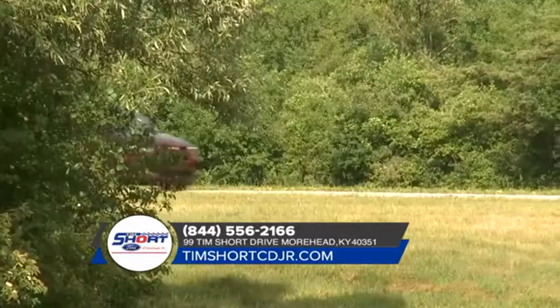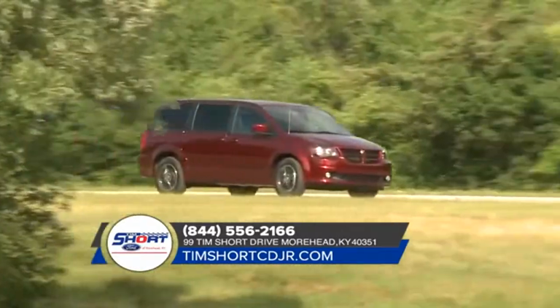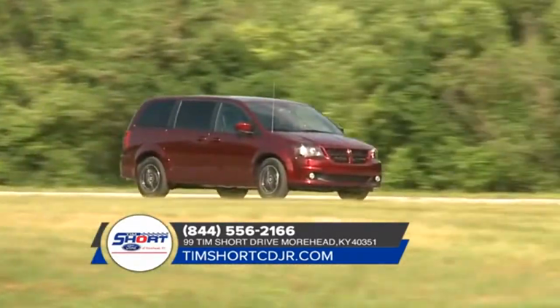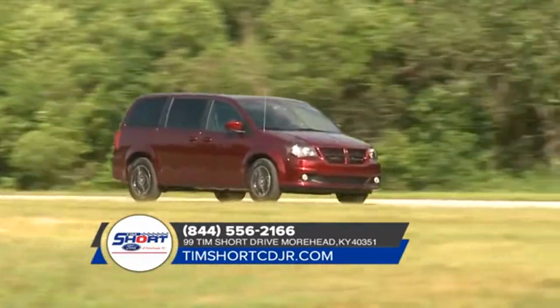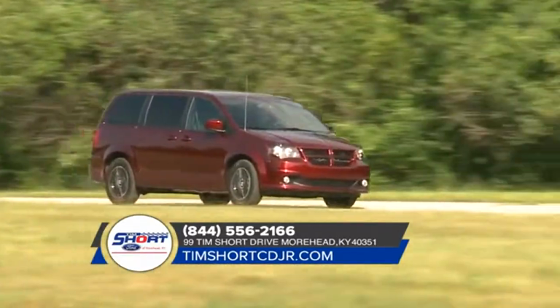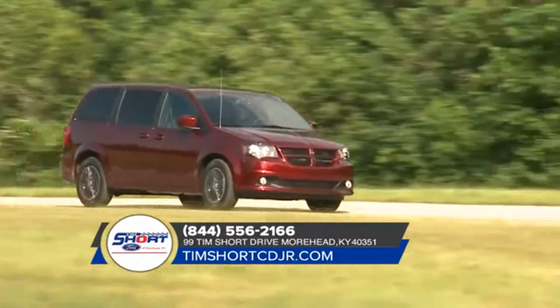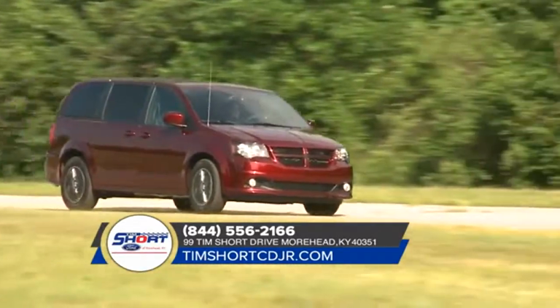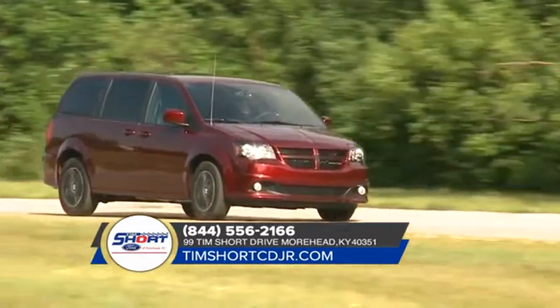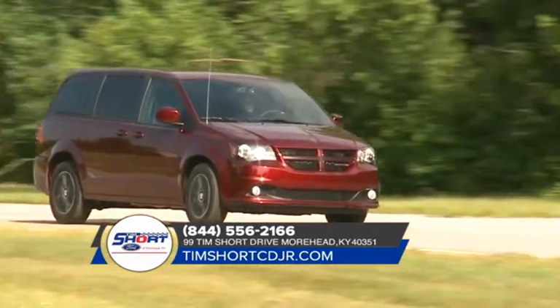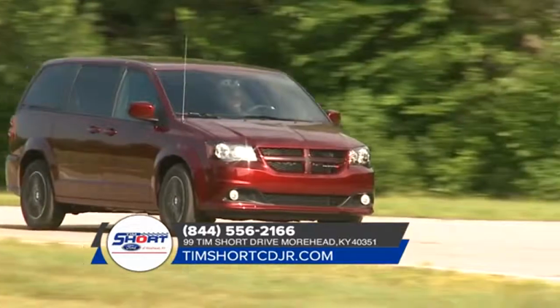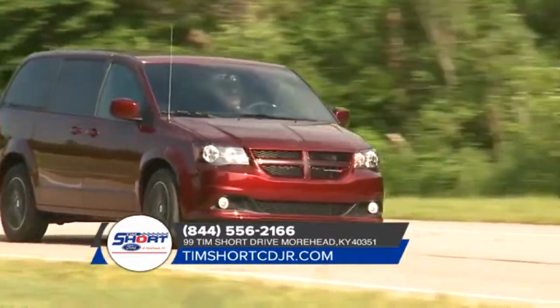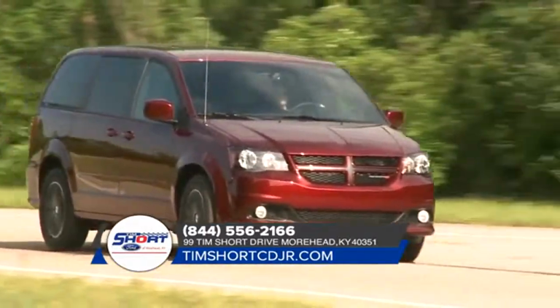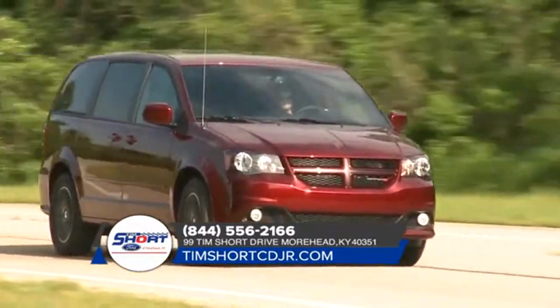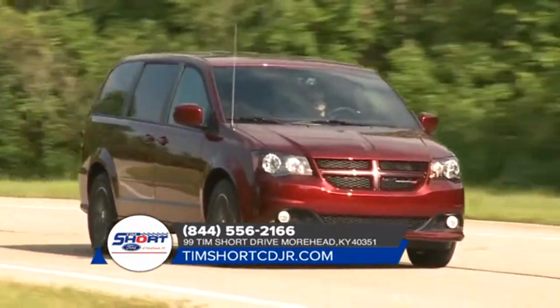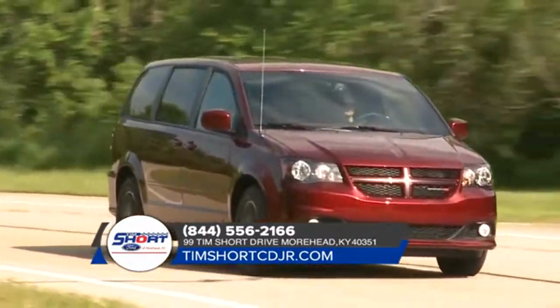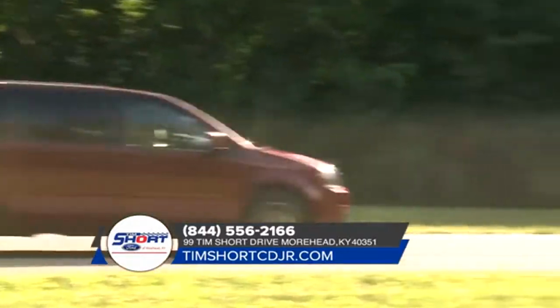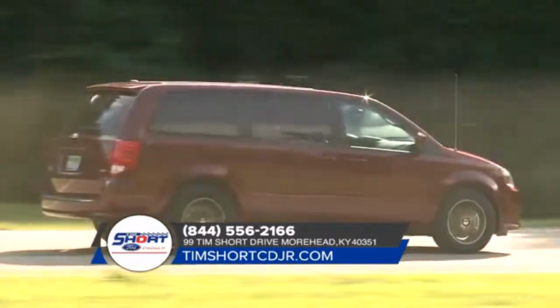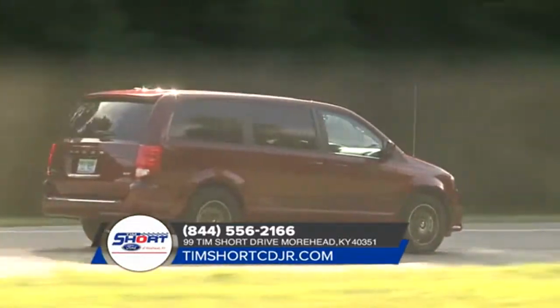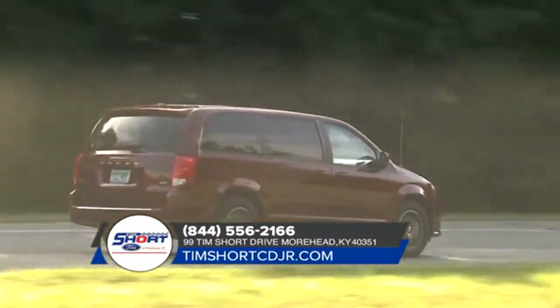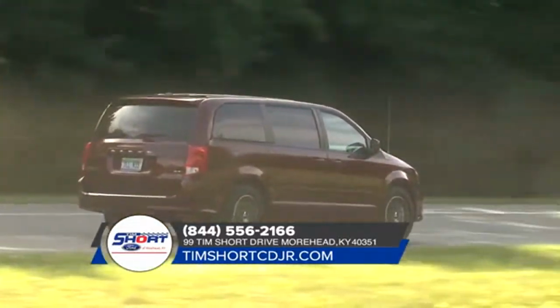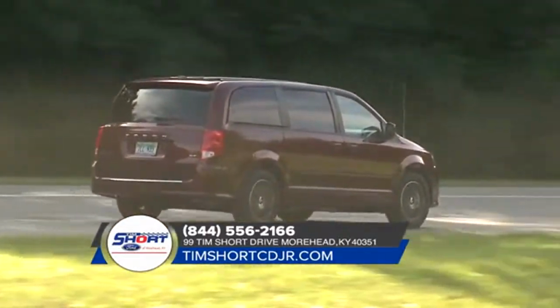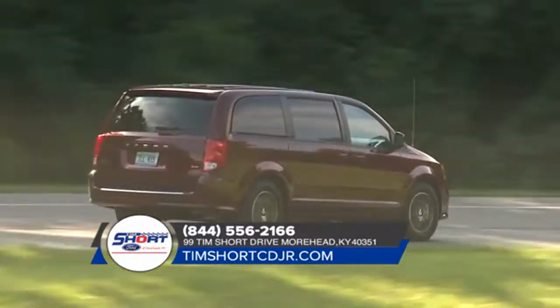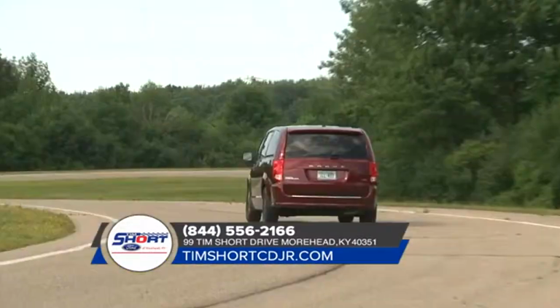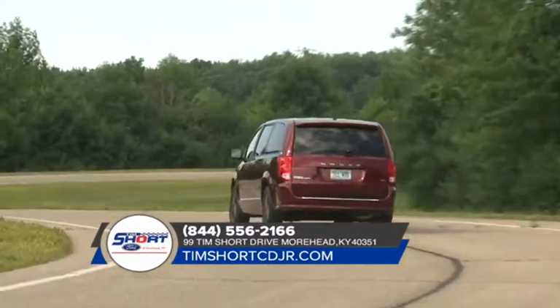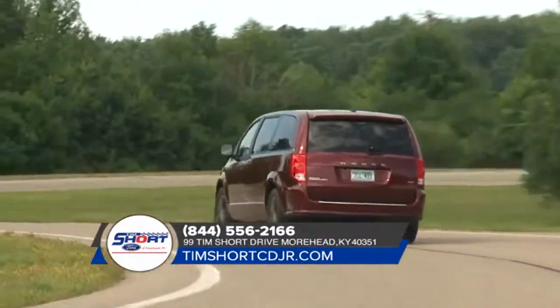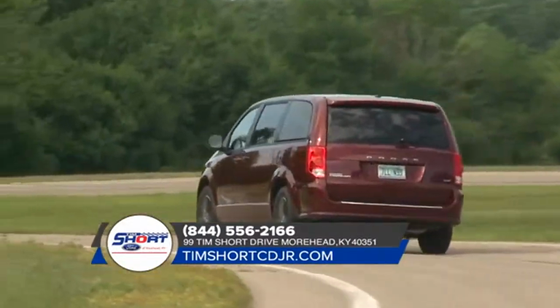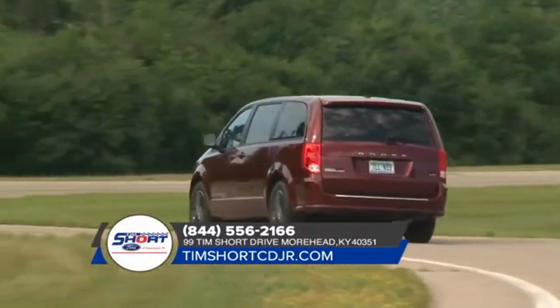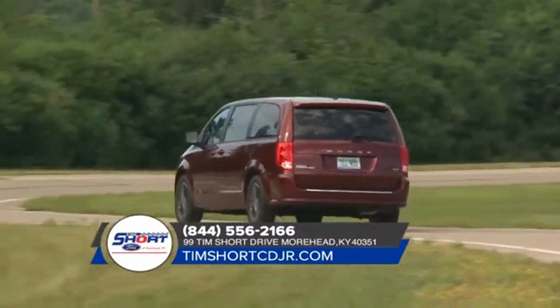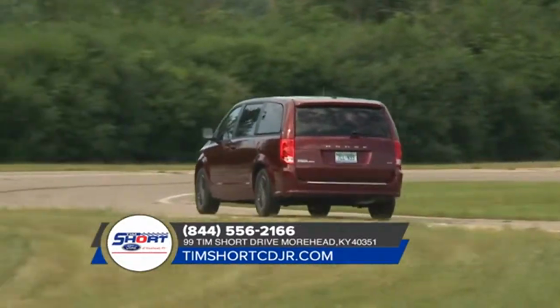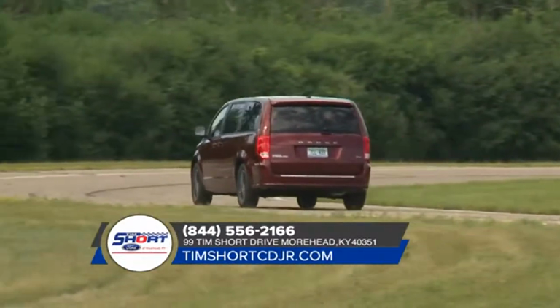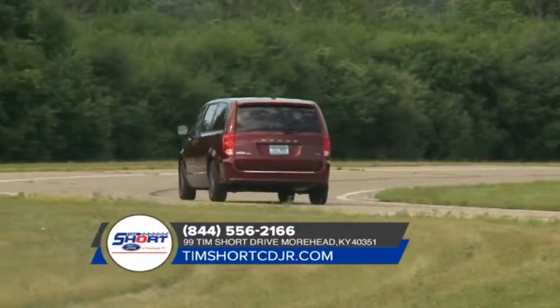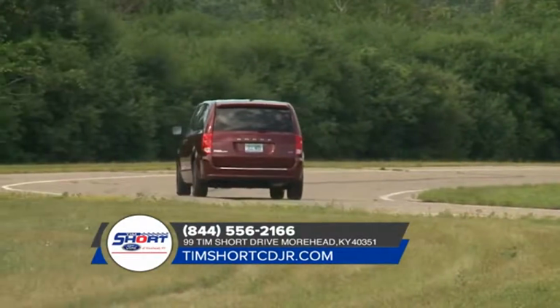The Dodge Grand Caravan invites you to lead a colorful life, because if you want to blend in, you're looking at the wrong minivan. With available power sliding doors and an available power lift gate, you can concentrate on getting your precious cargo in and out with ease.